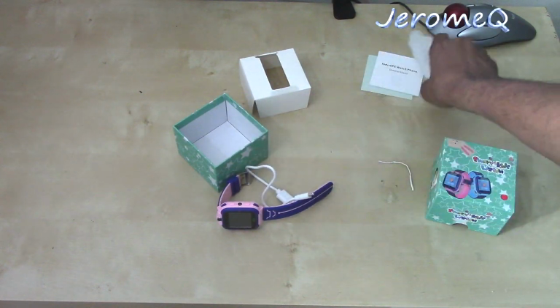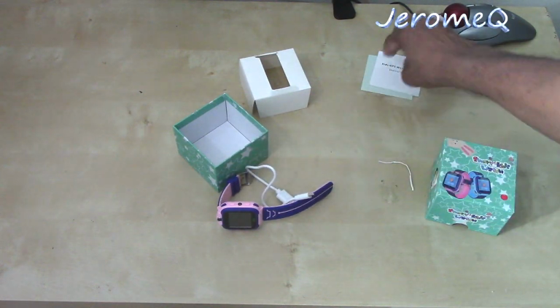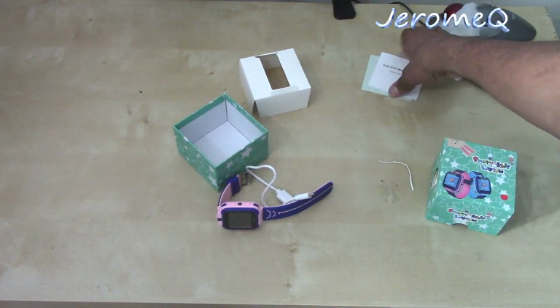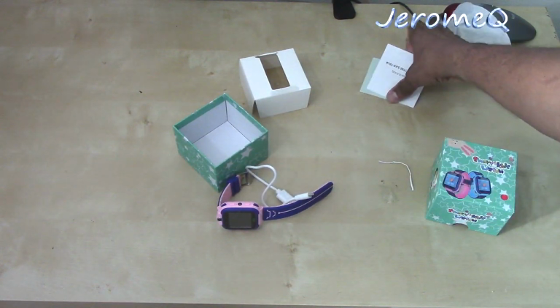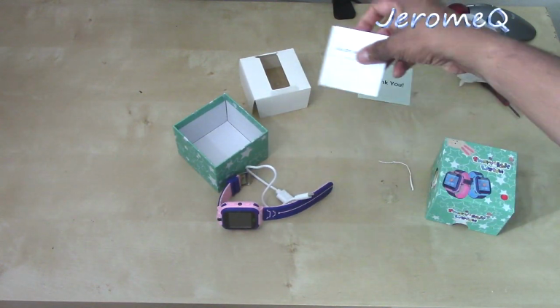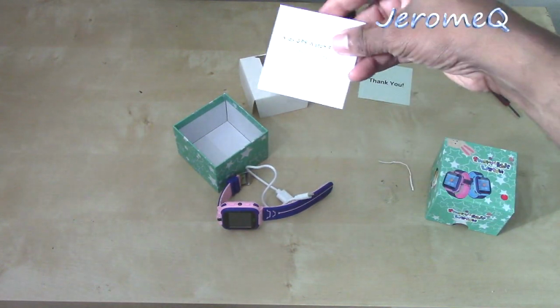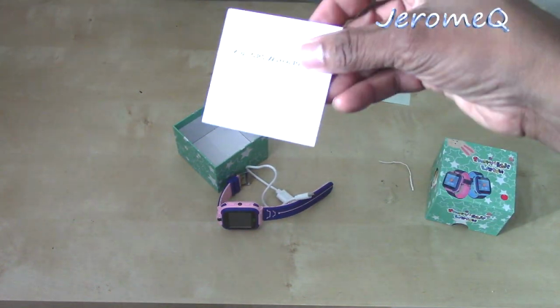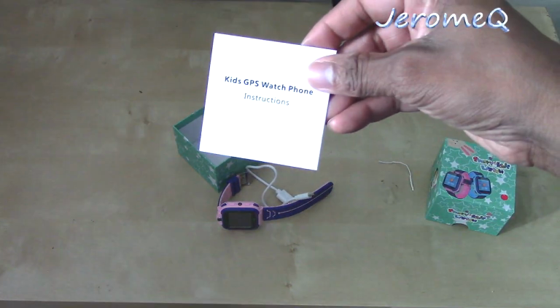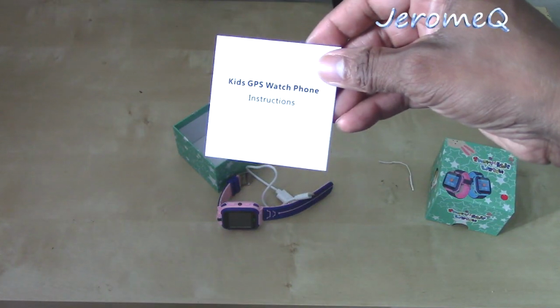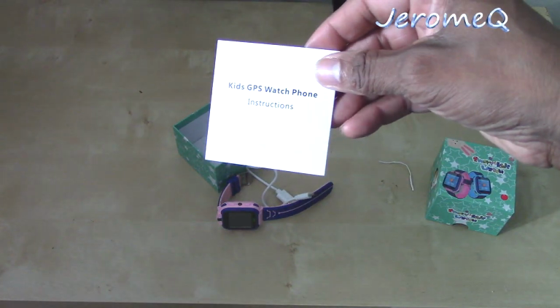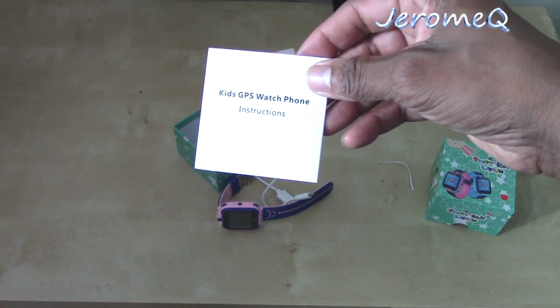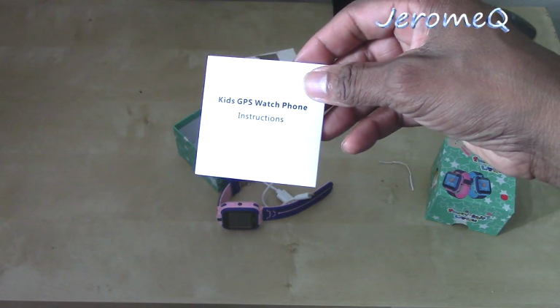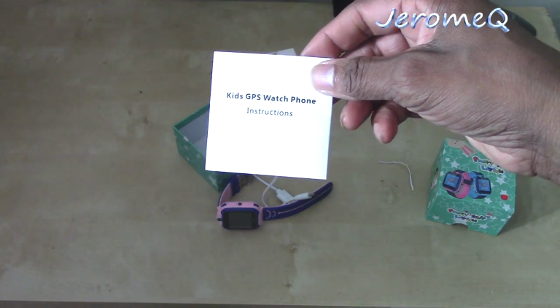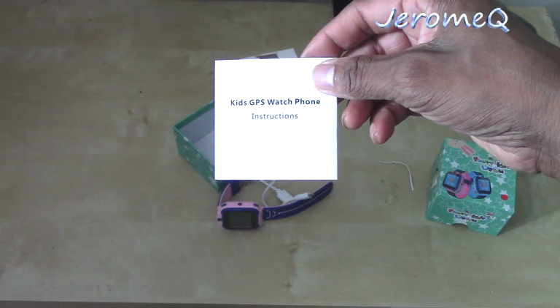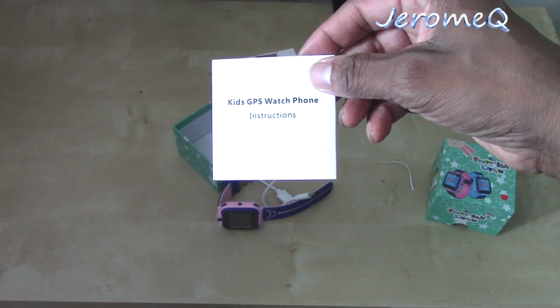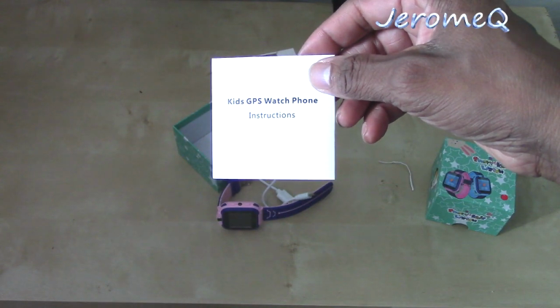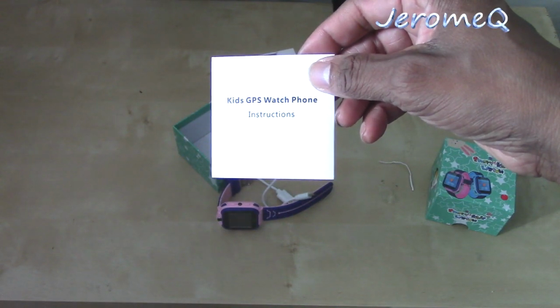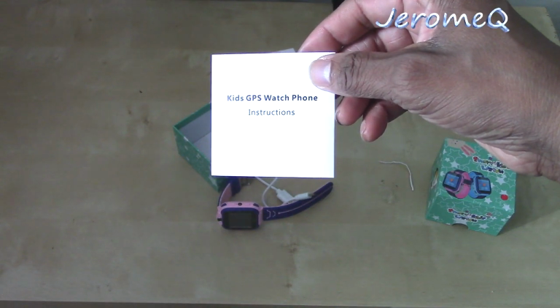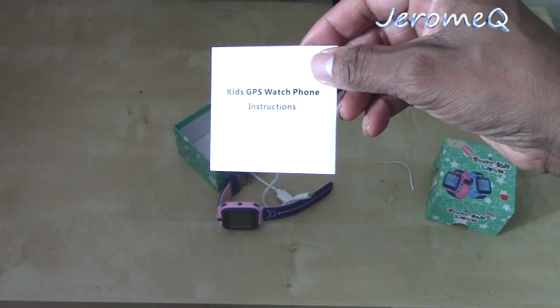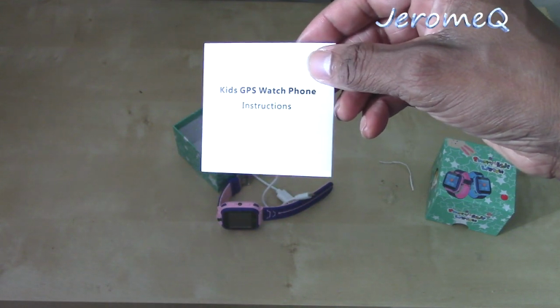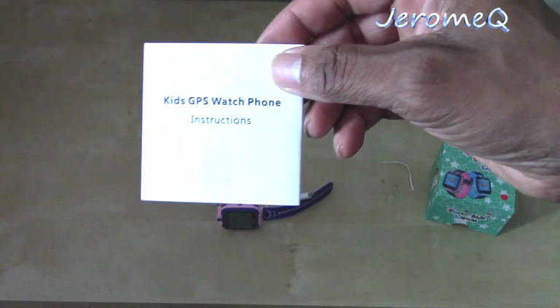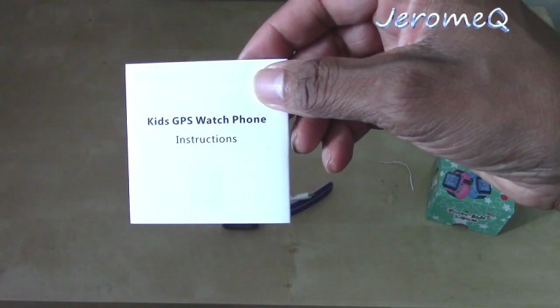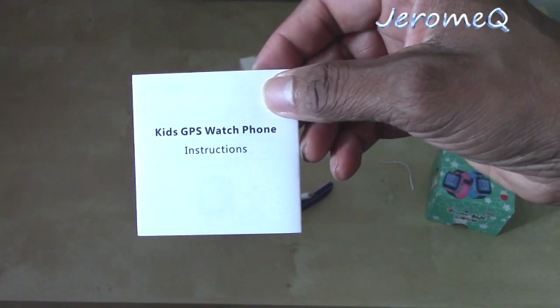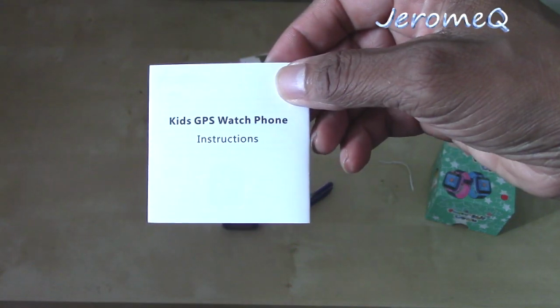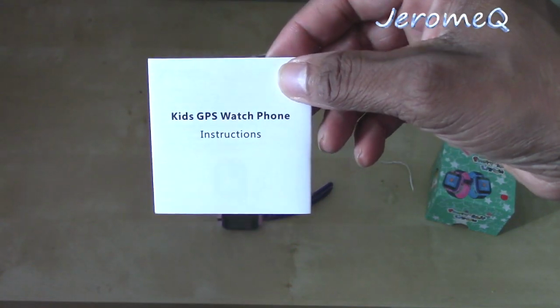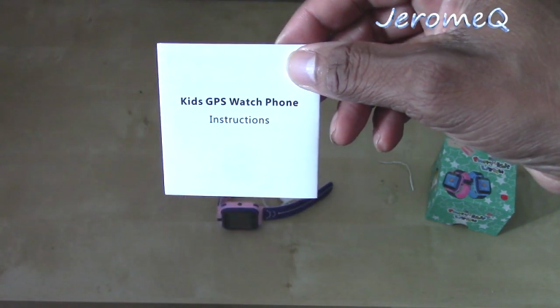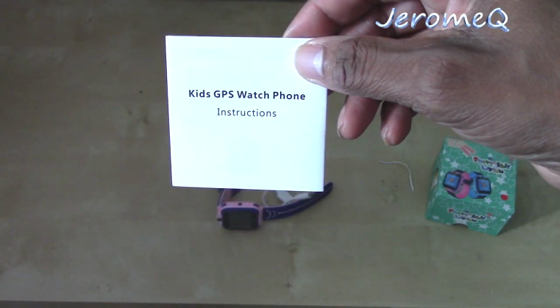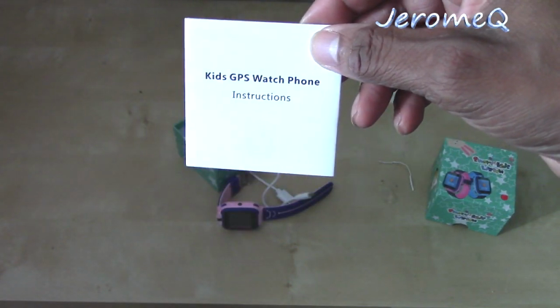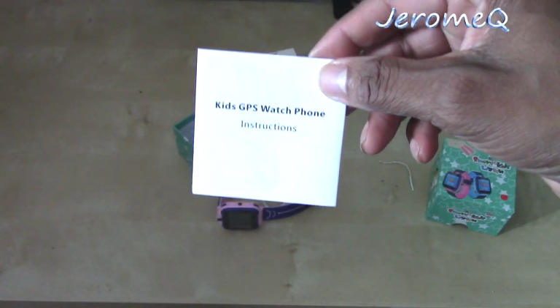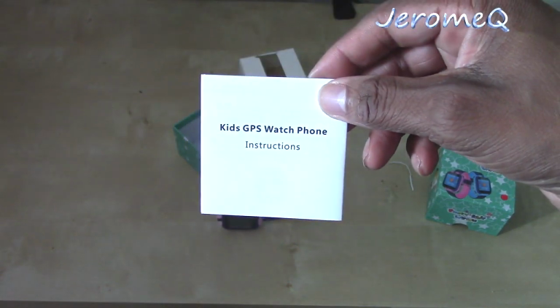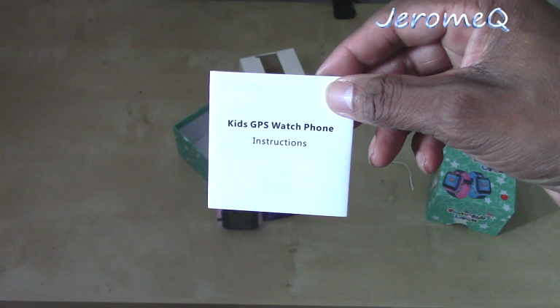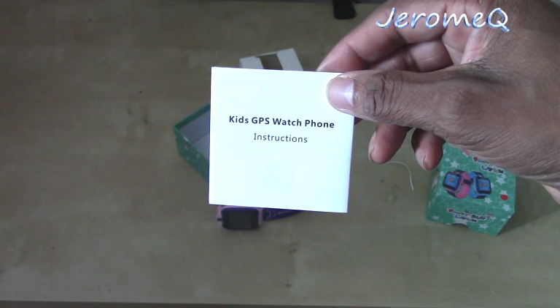I'm going to read through this manual here and find out what I can really do with it, and I'll get back to you. Stay tuned.